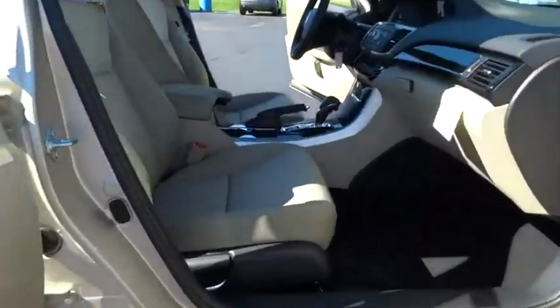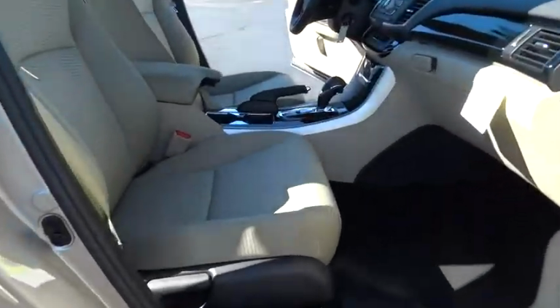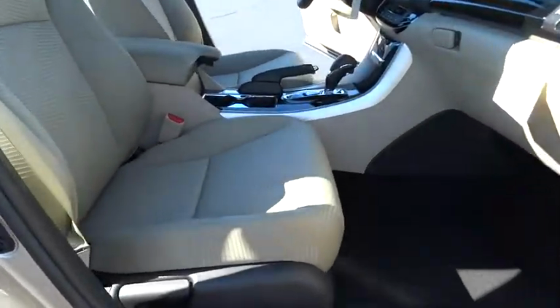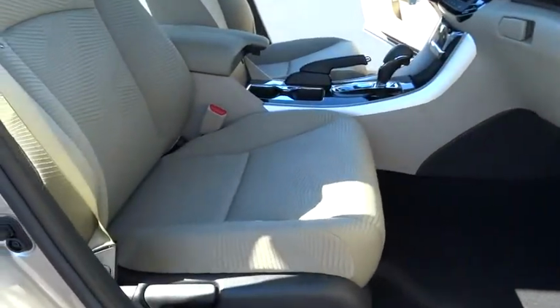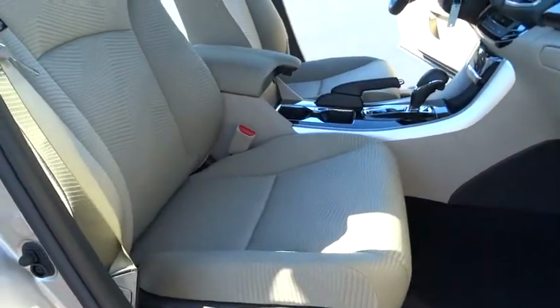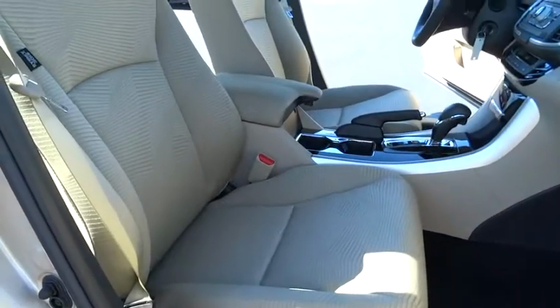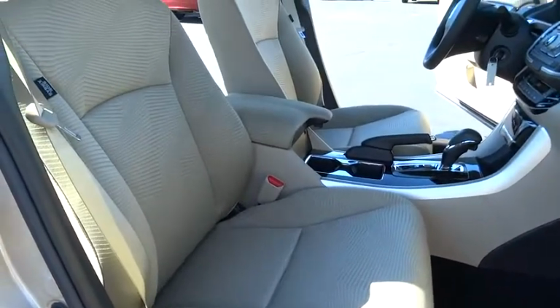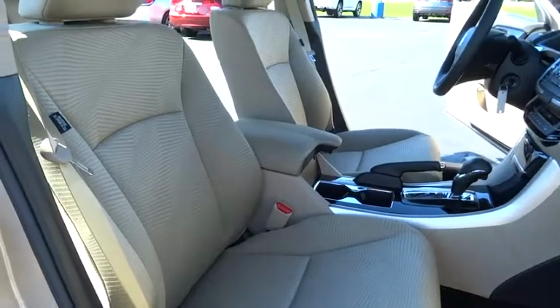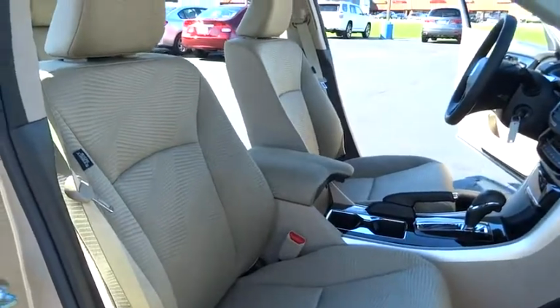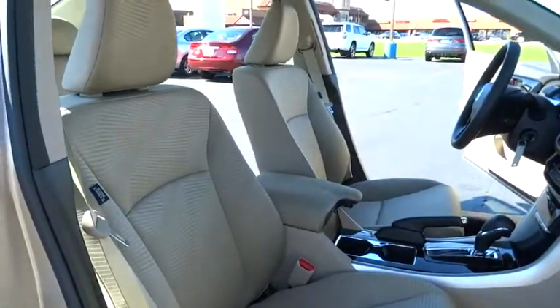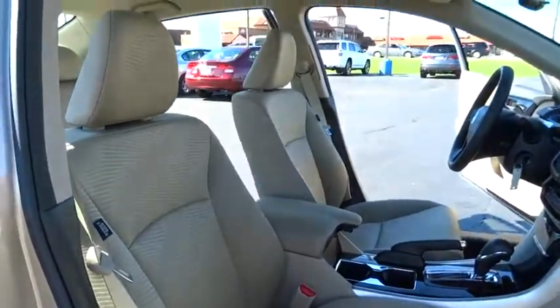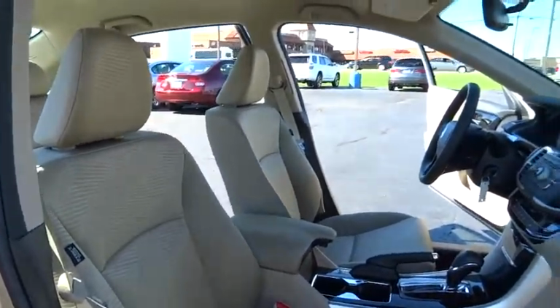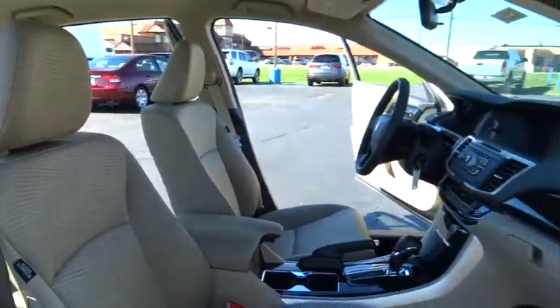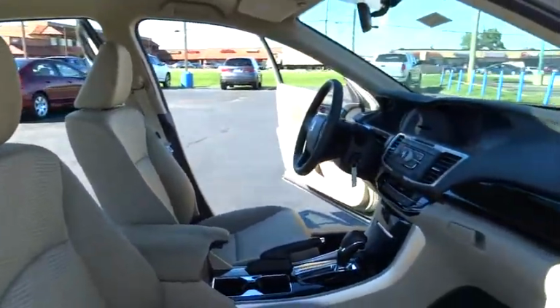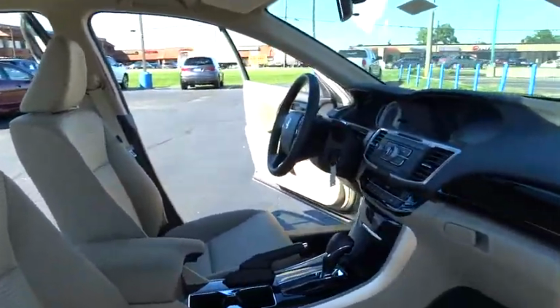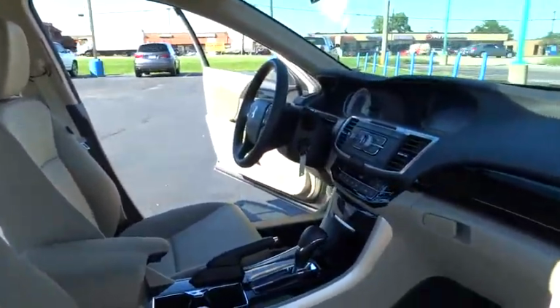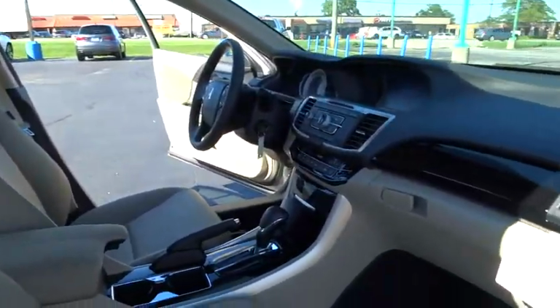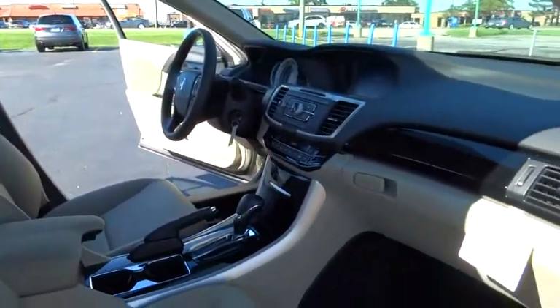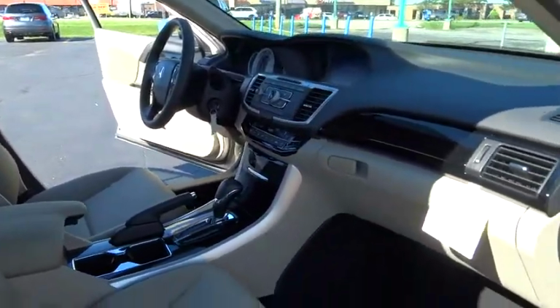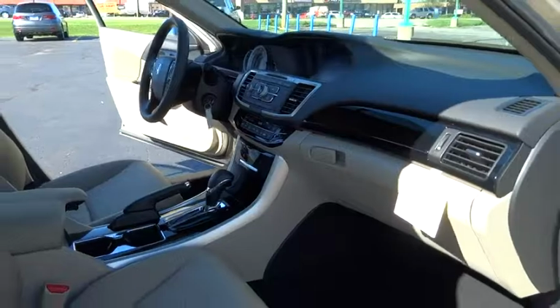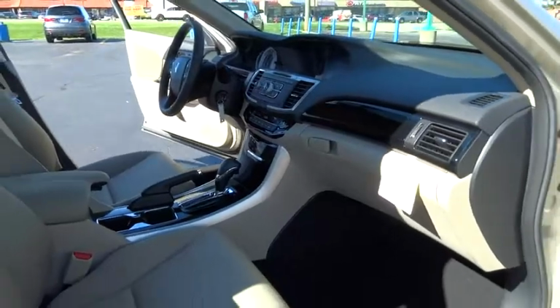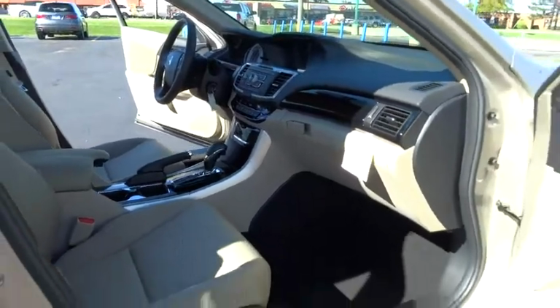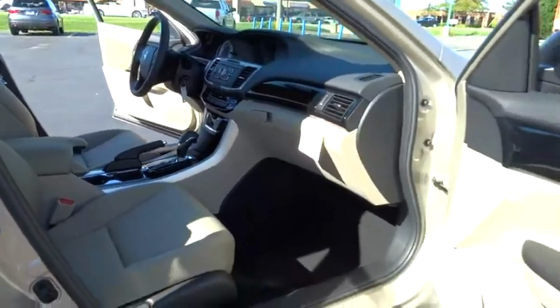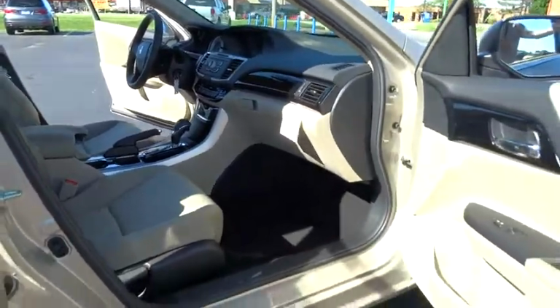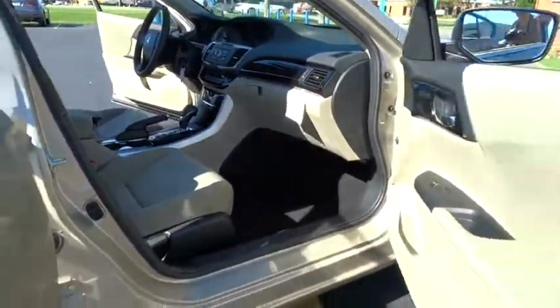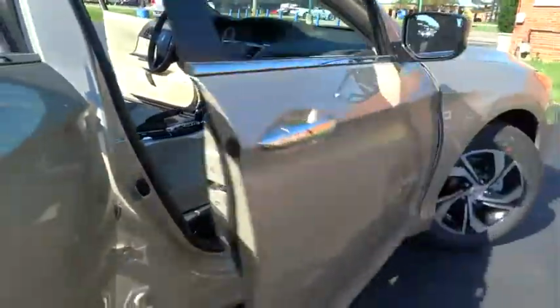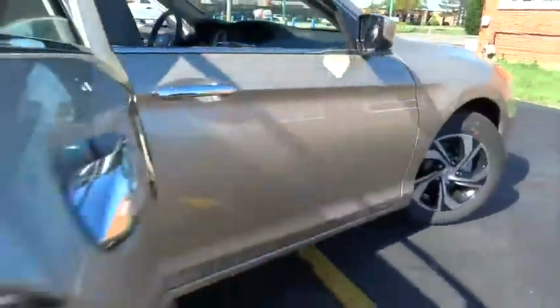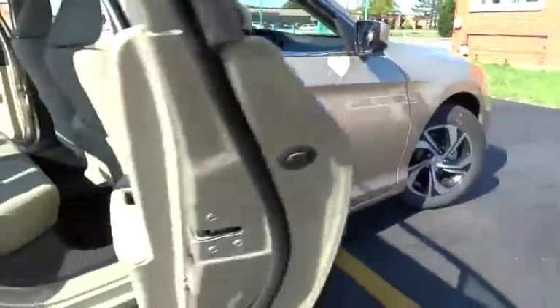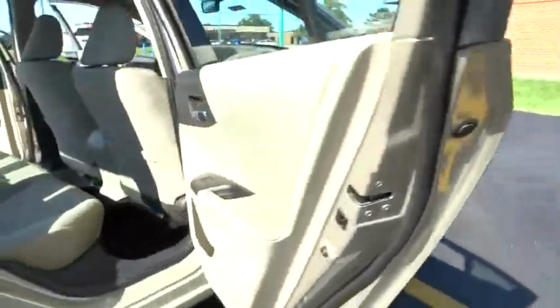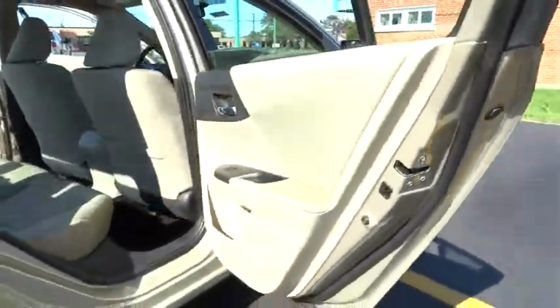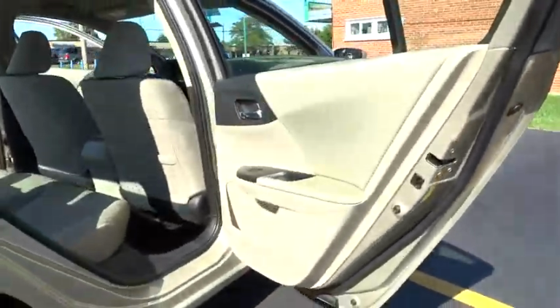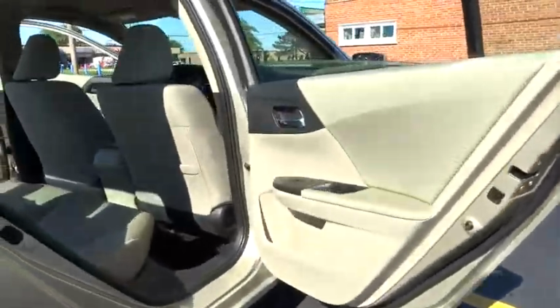Traction control, keyless entry, steering wheel audio controls, stability control, backup camera, anti-lock braking system, Bluetooth, power steering, adjustable steering wheel, four mats, cruise control, aluminum wheels.